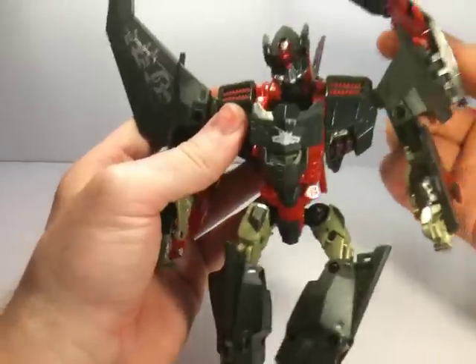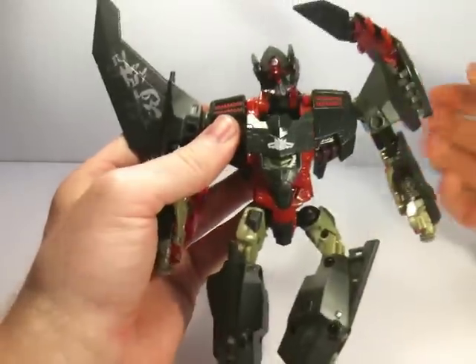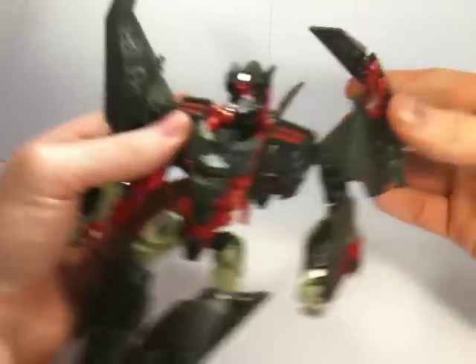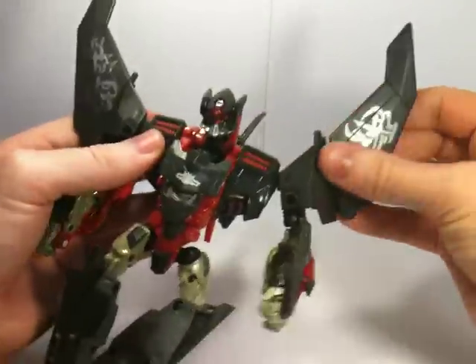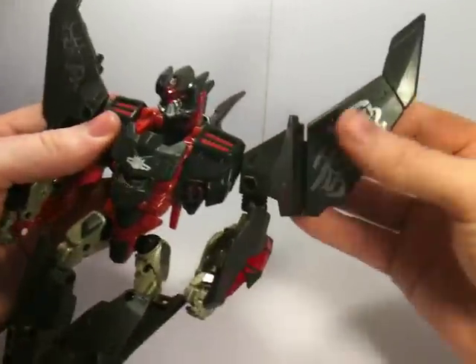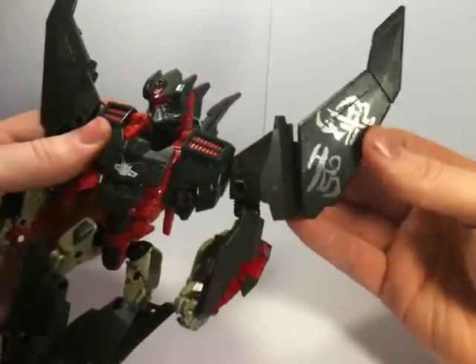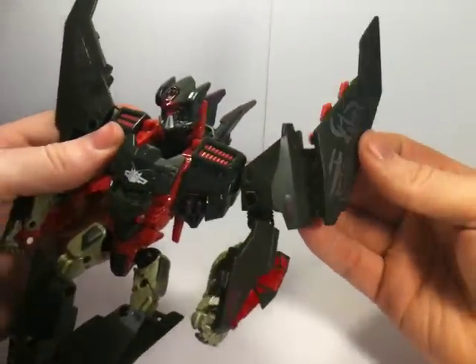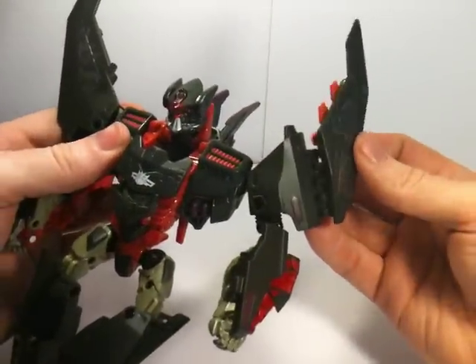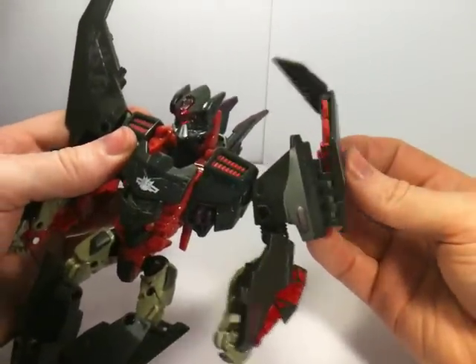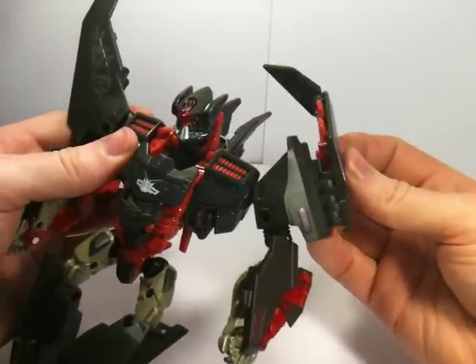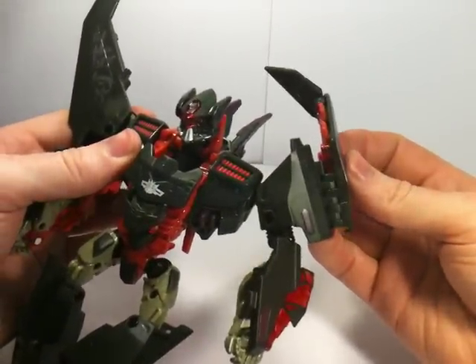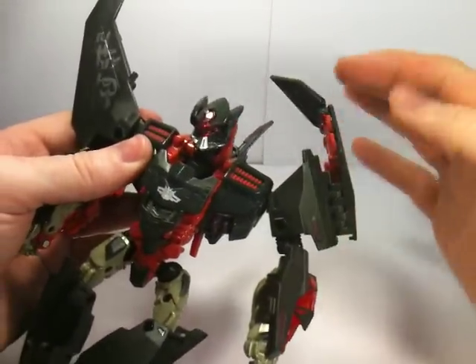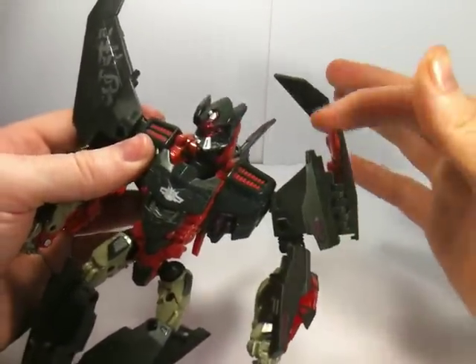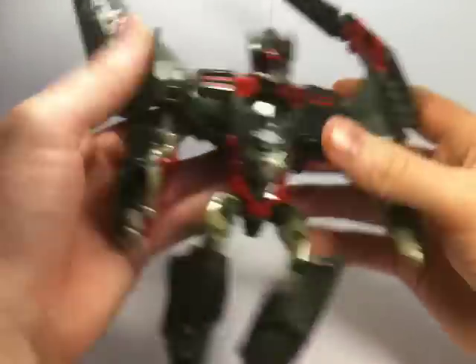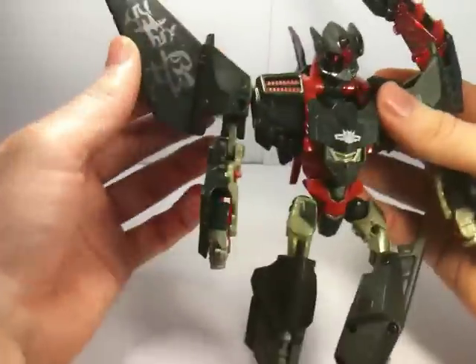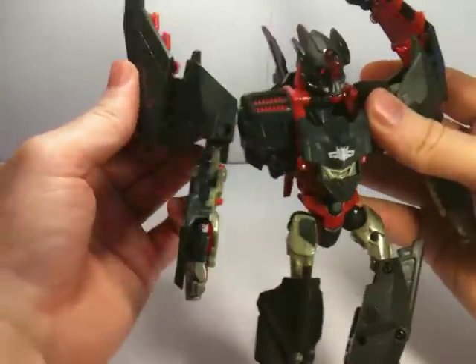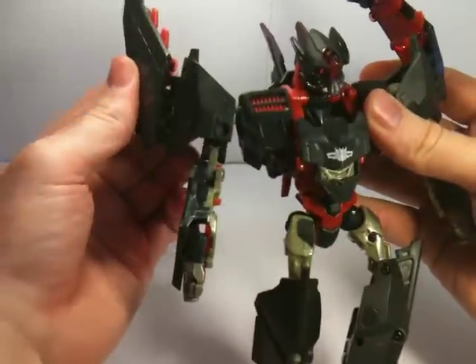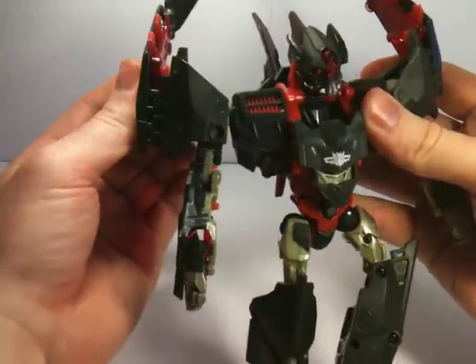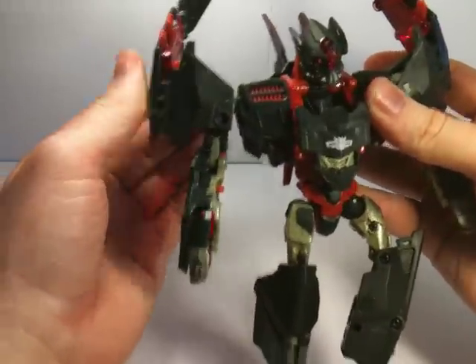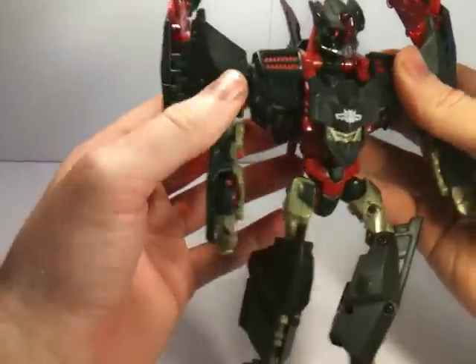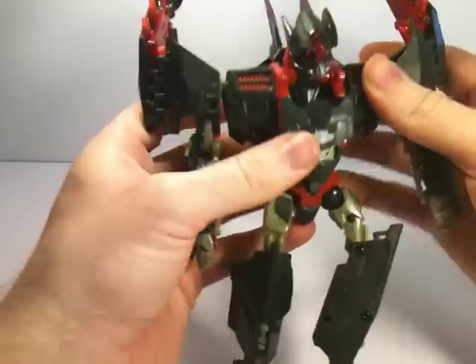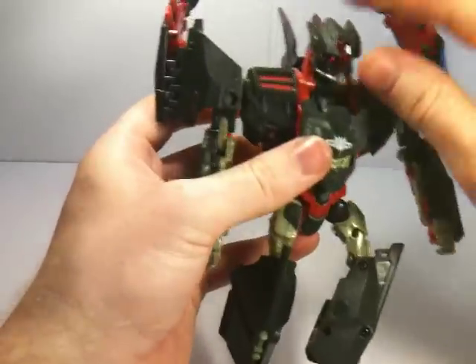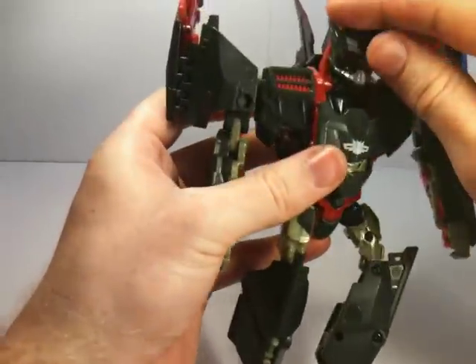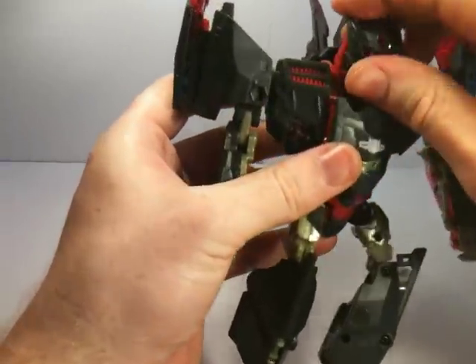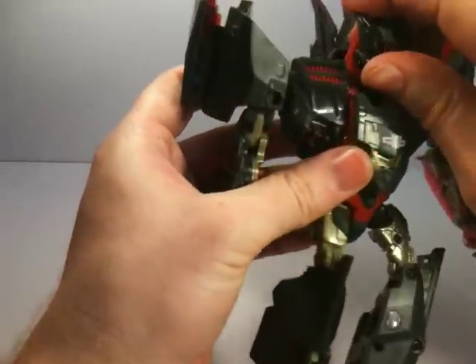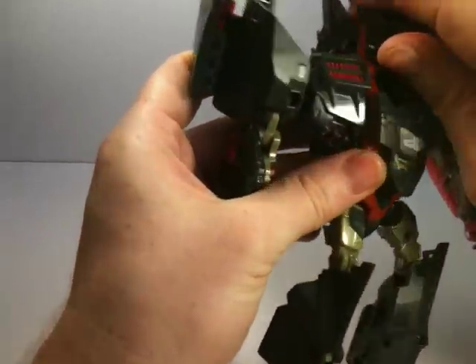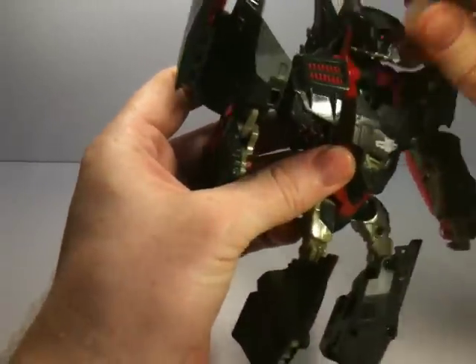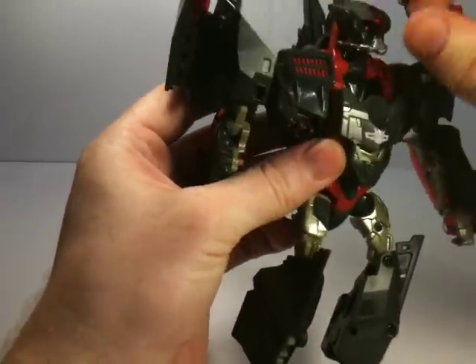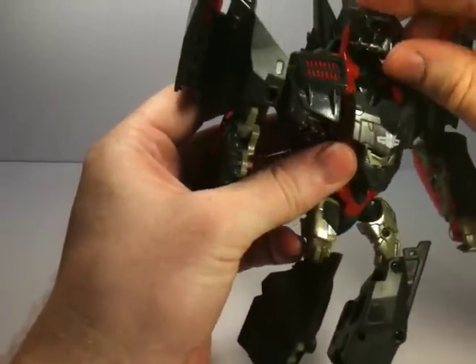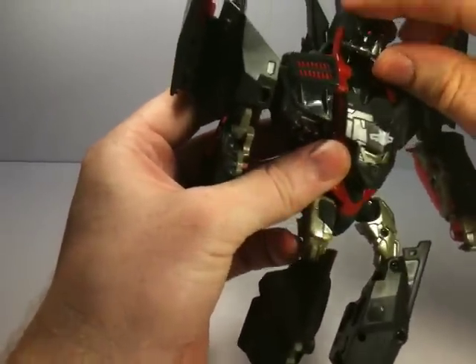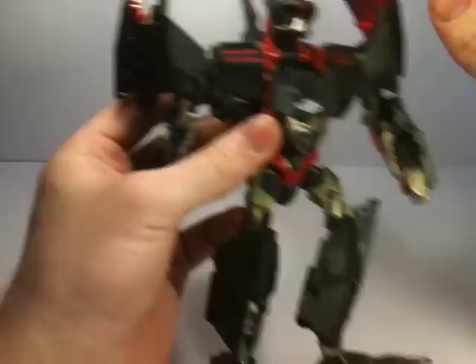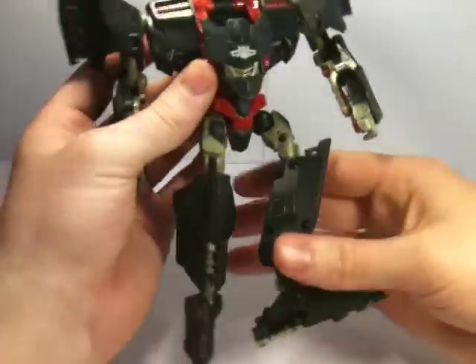Wings fold back and then you have a lovely bit of action off there. Top pulls in, these little blades come out. Same on the other side. Head up.